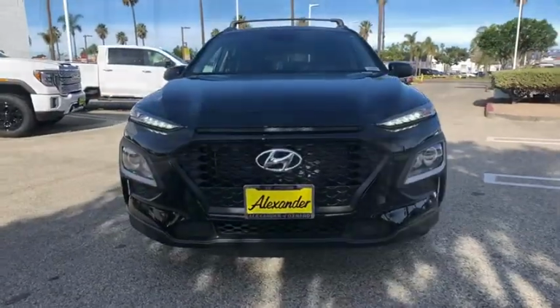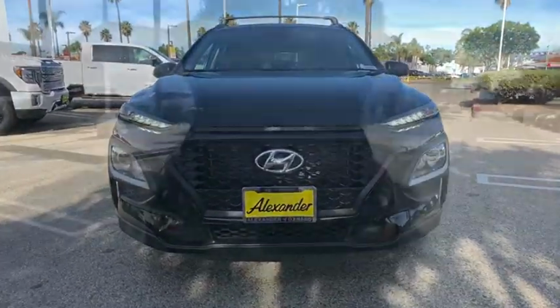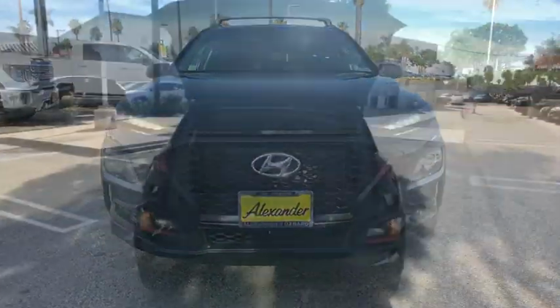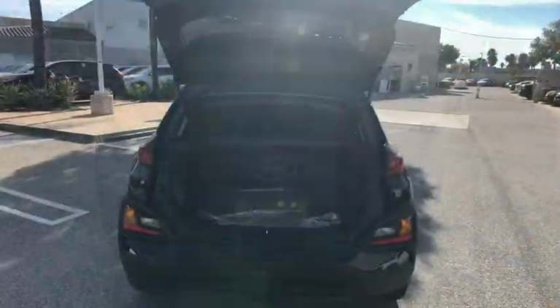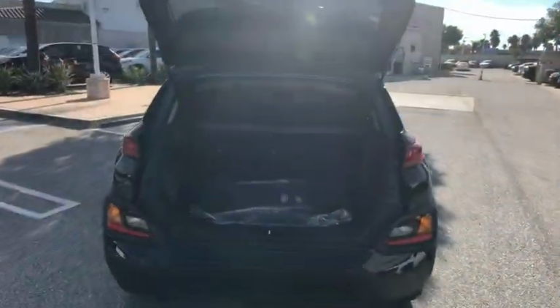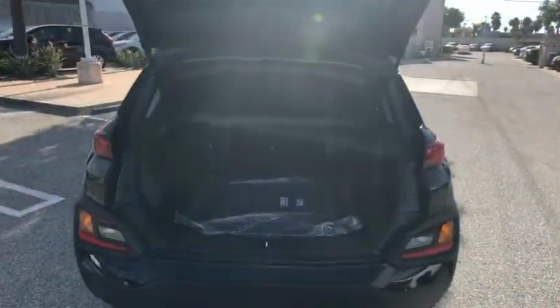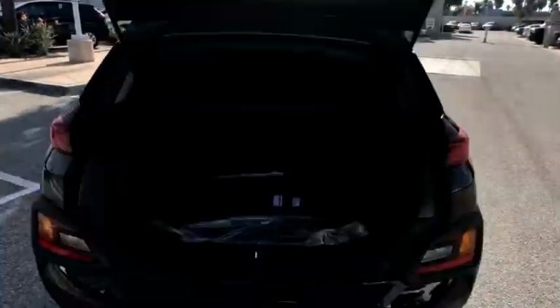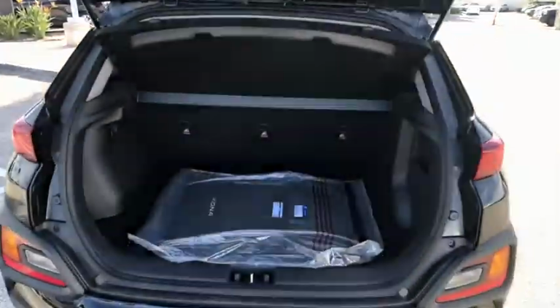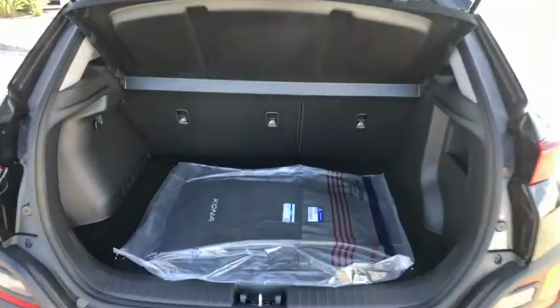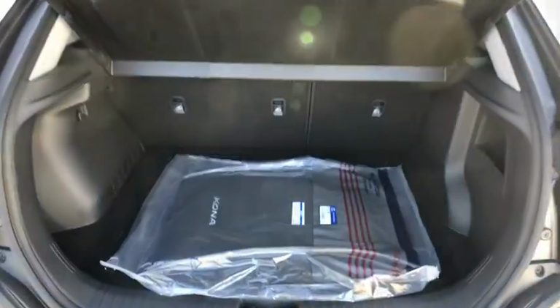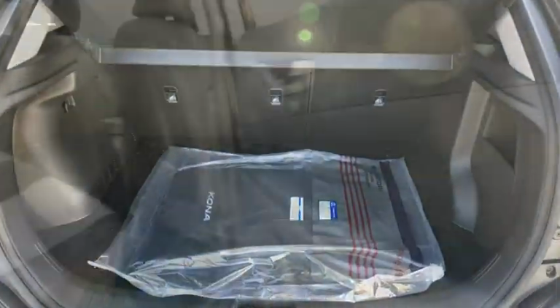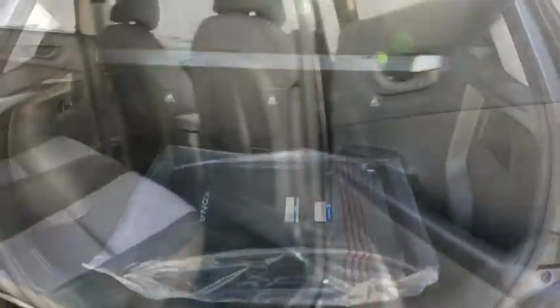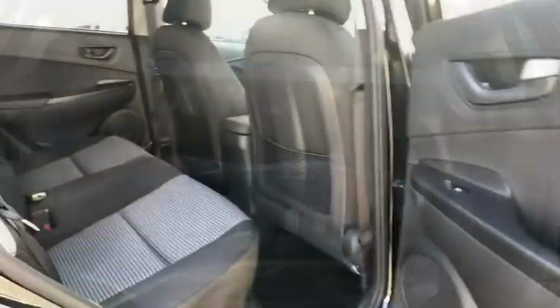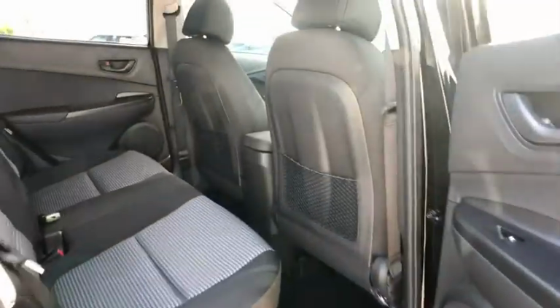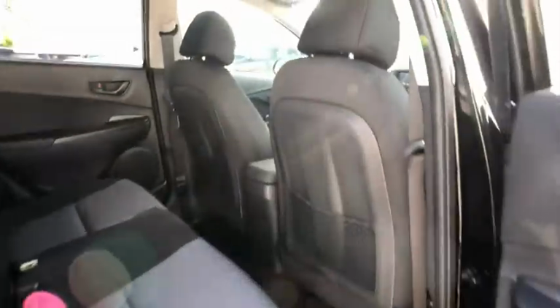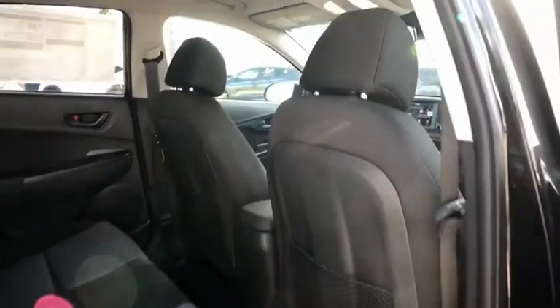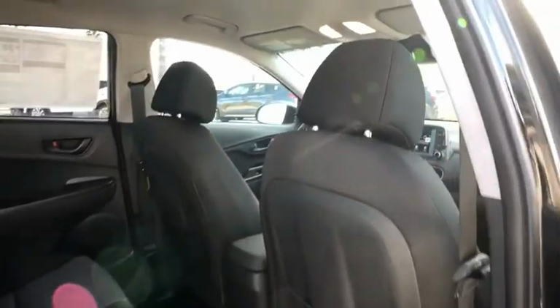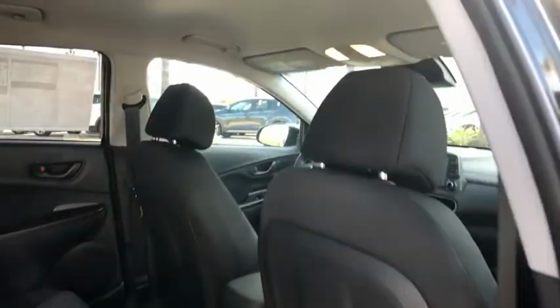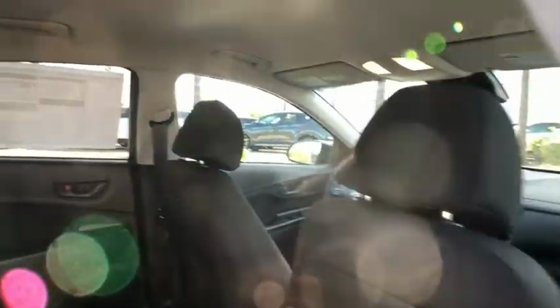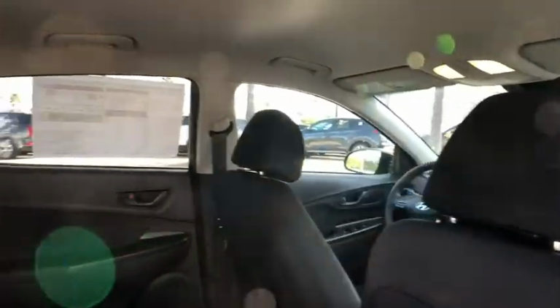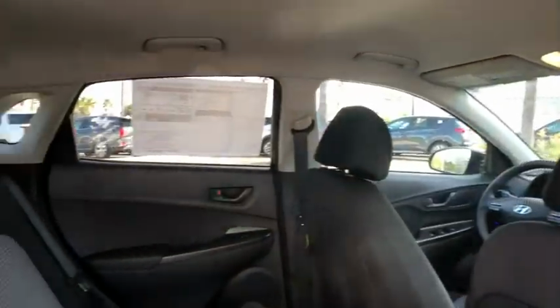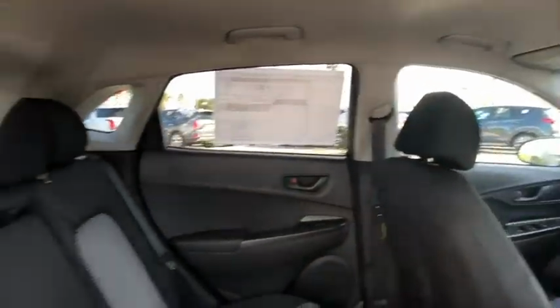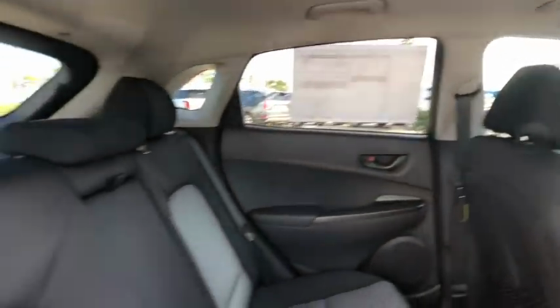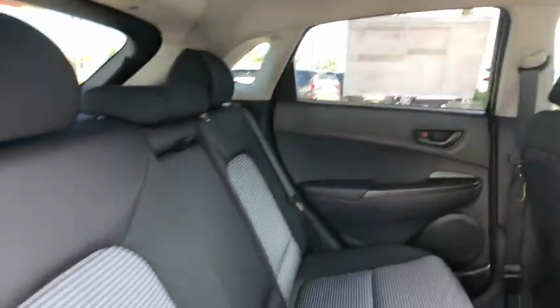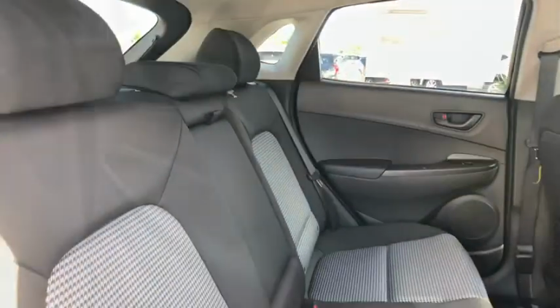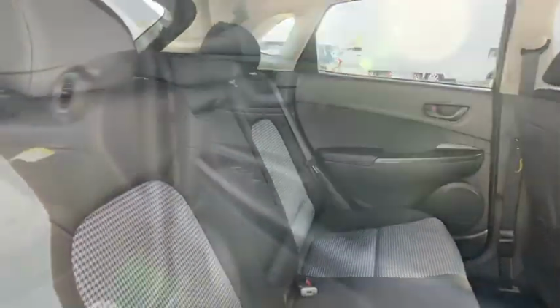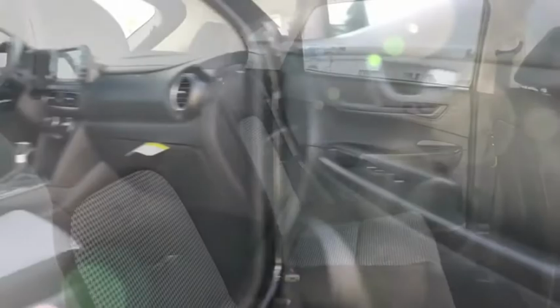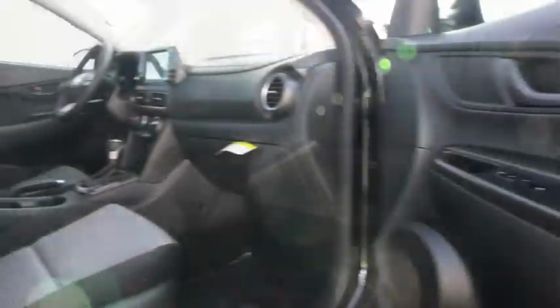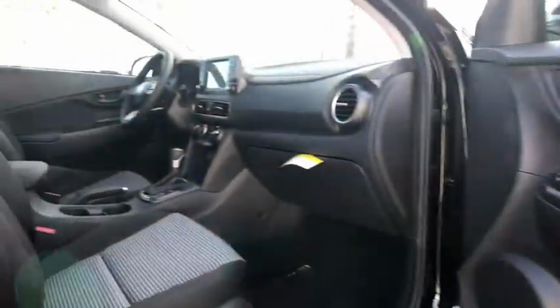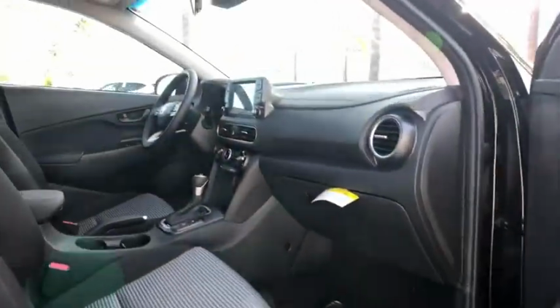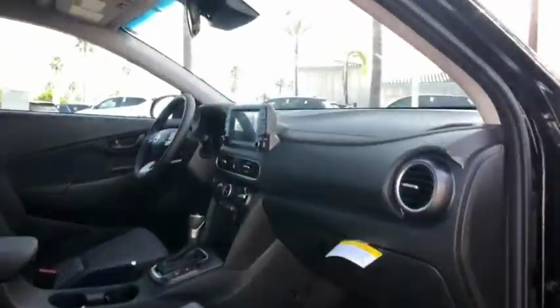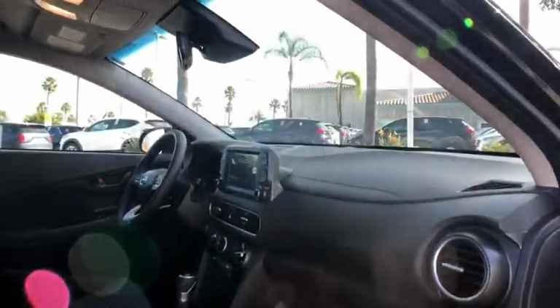Panic alarm, overhead console, carpeted floor mats, remote keyless entry, brake assist, tachometer, driver vanity mirror, rear window wiper.